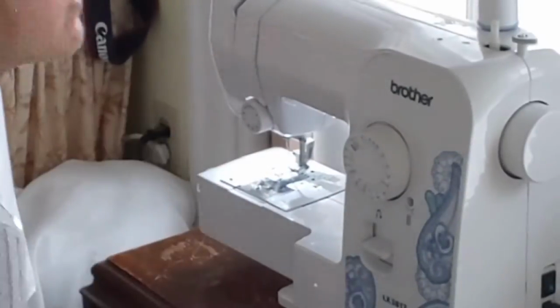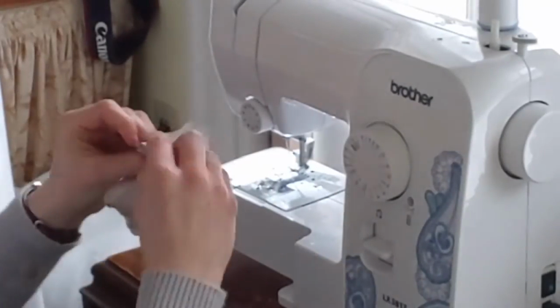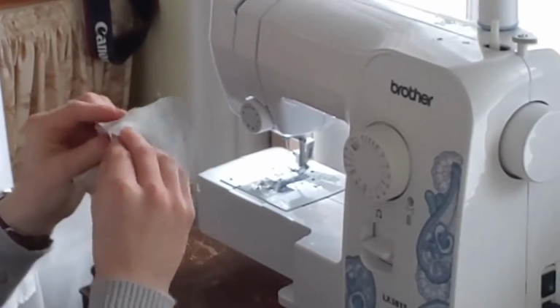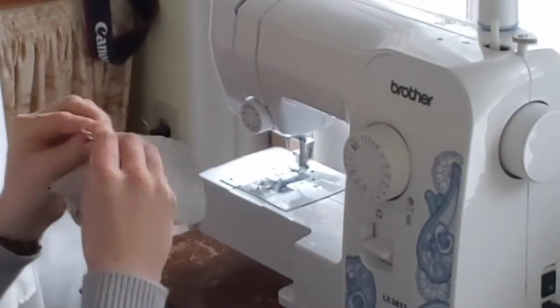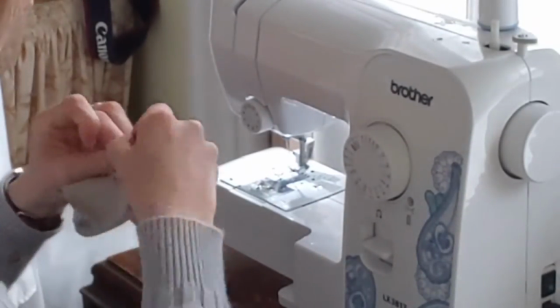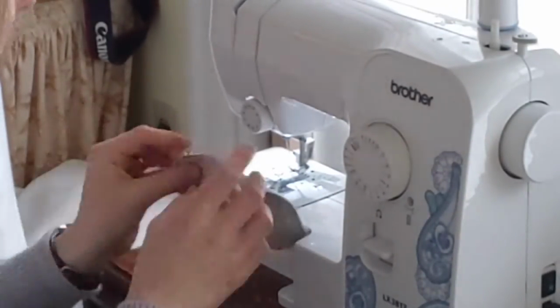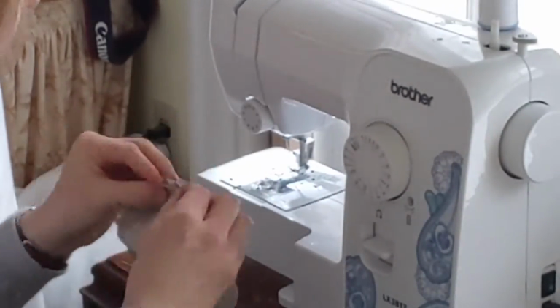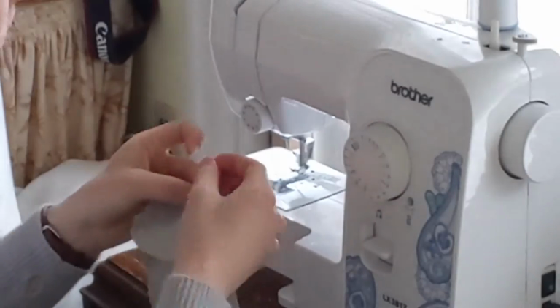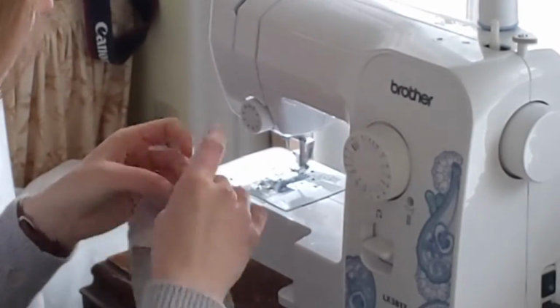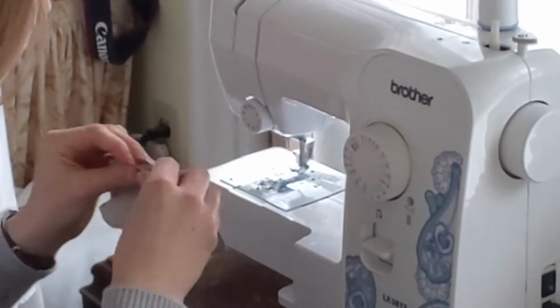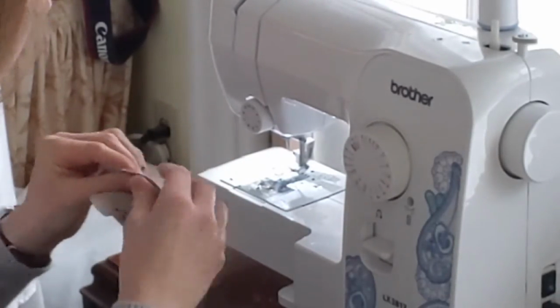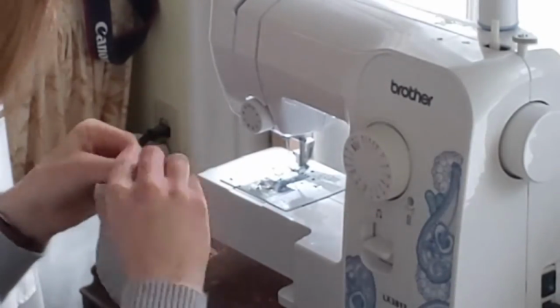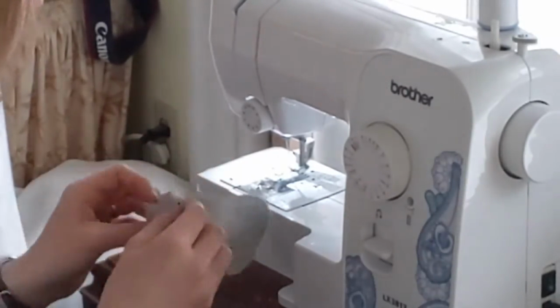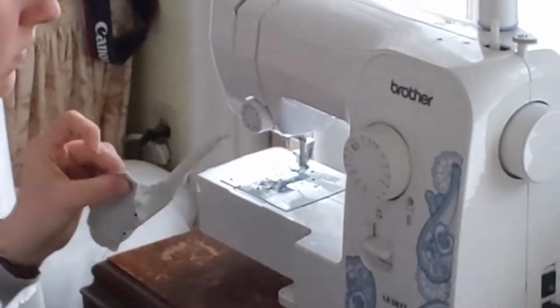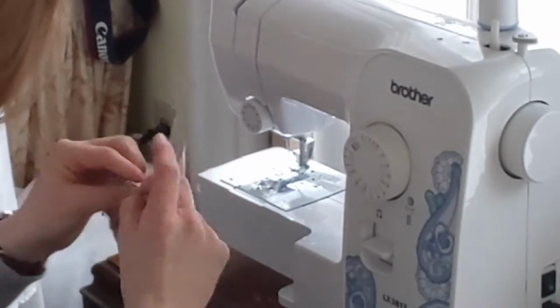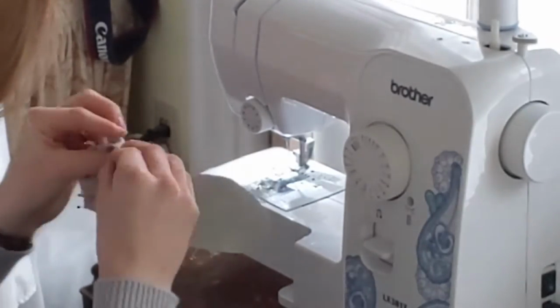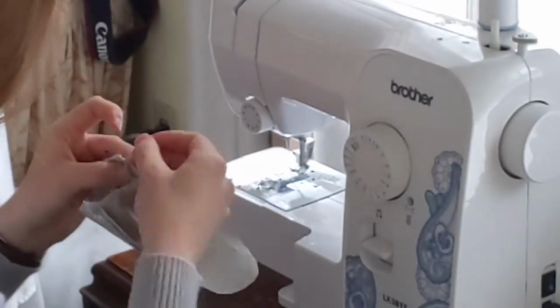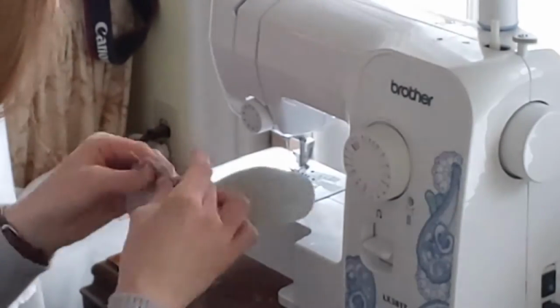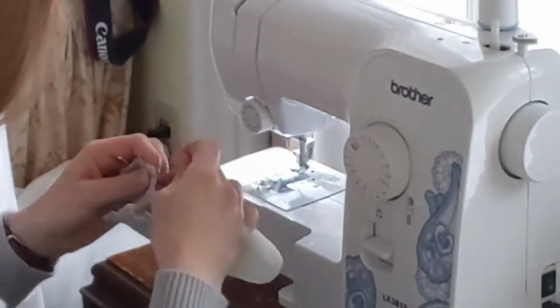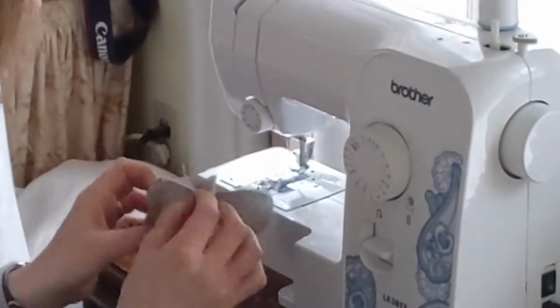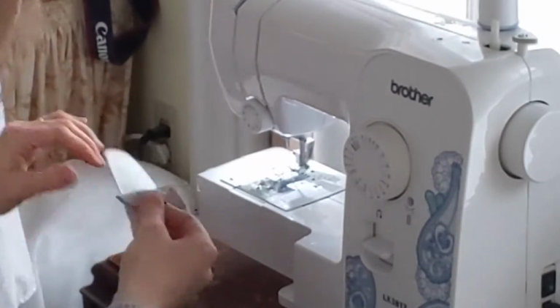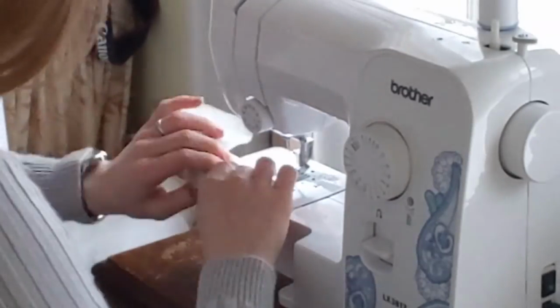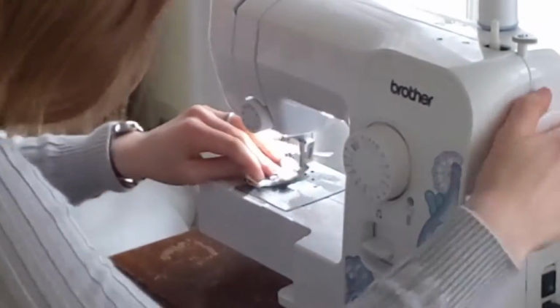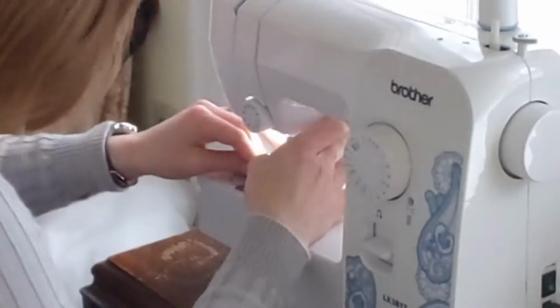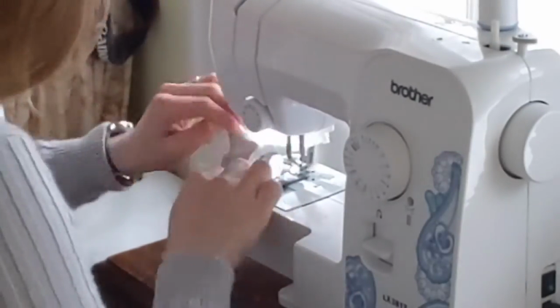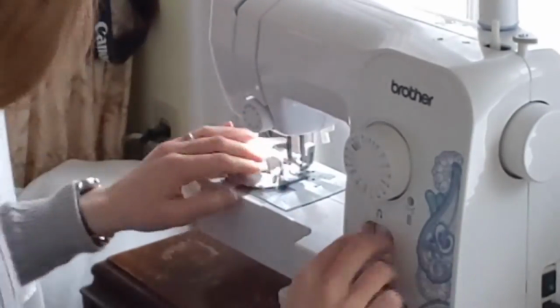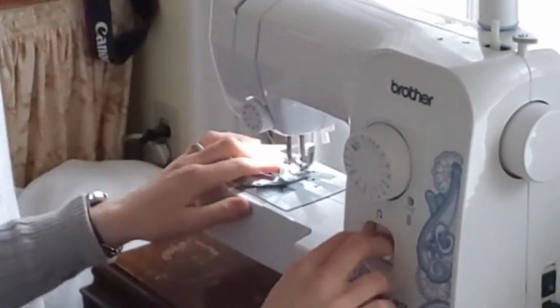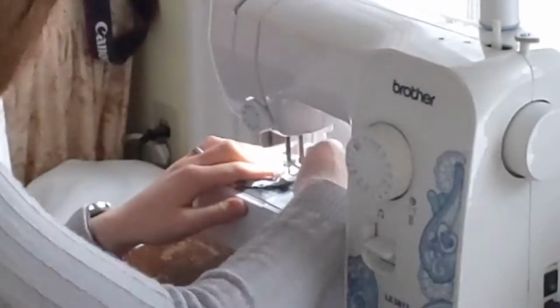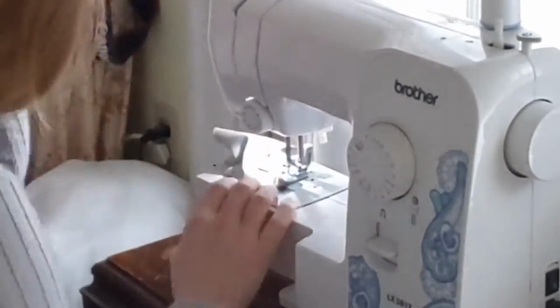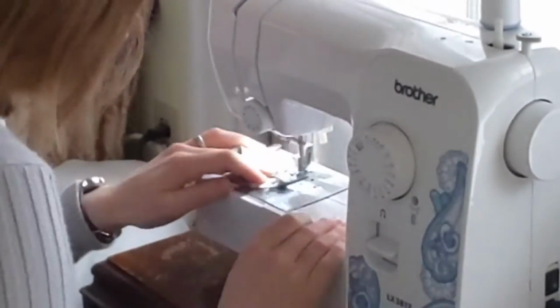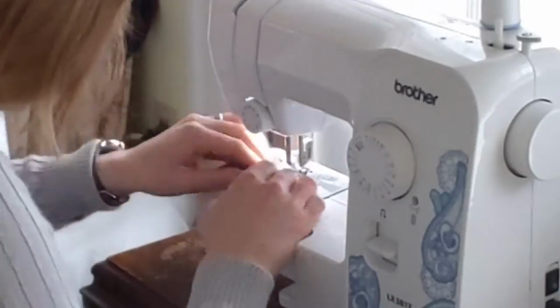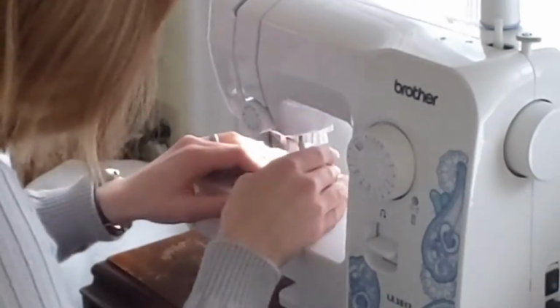Once I have all of the pattern pieces cut out, I pin them together and sew them up, good side to good side. I prefer to make my bears out of upholstery fabric because it's soft and beautiful, yet sturdy.